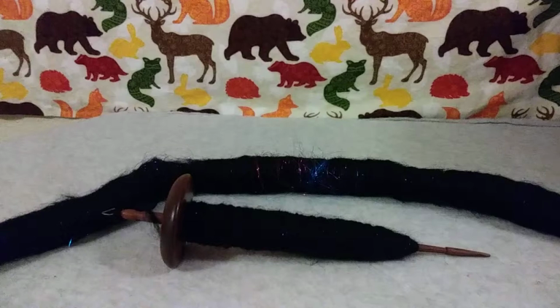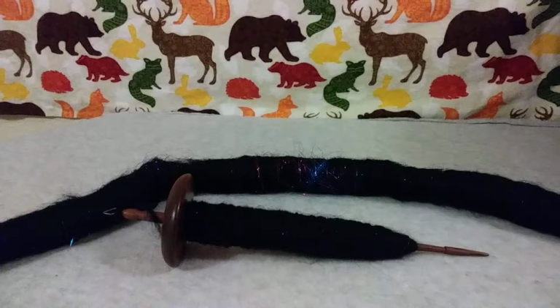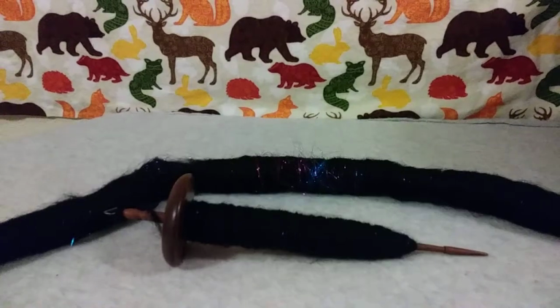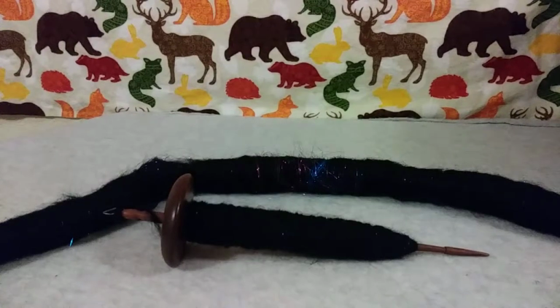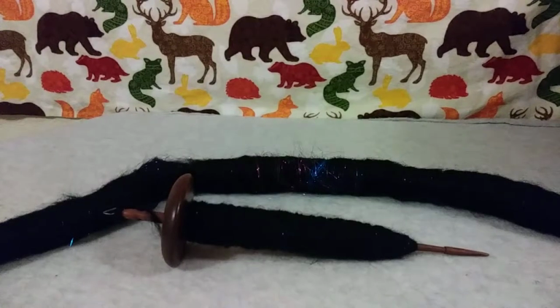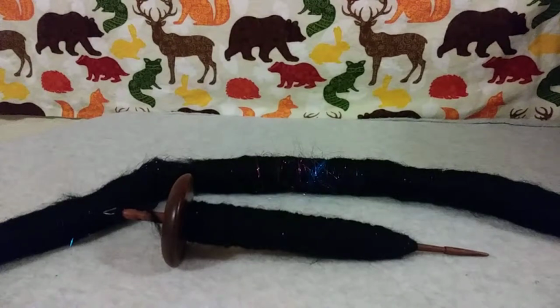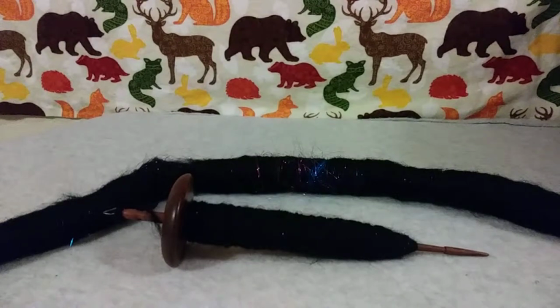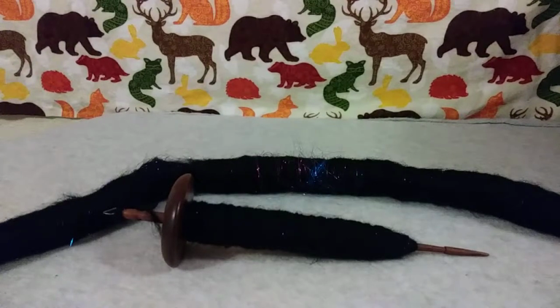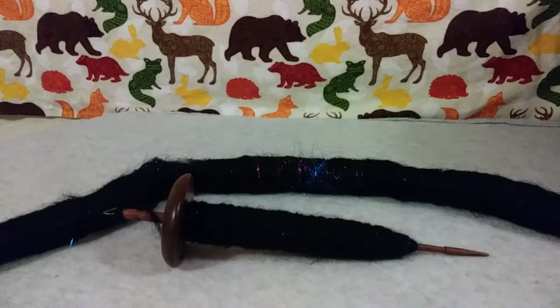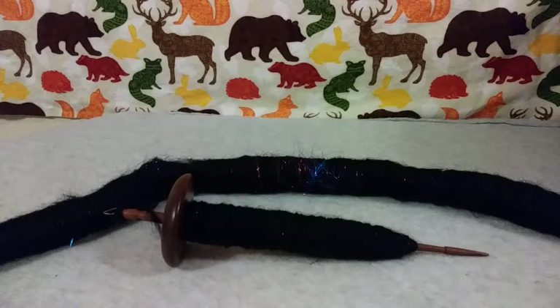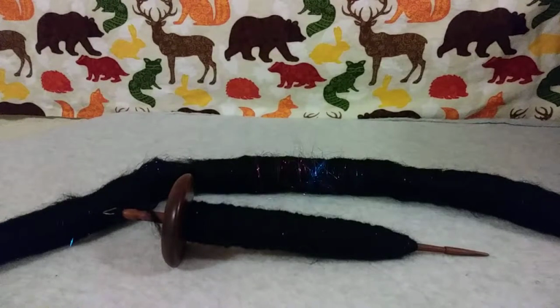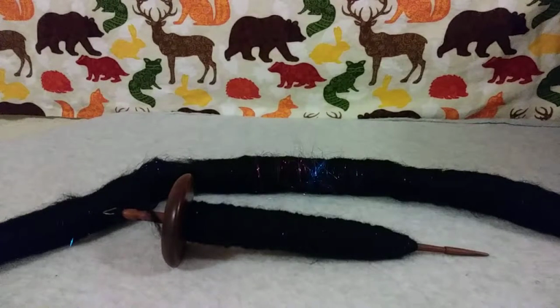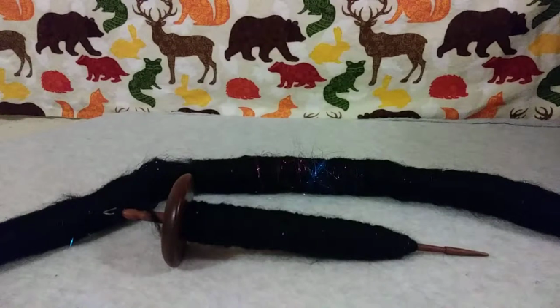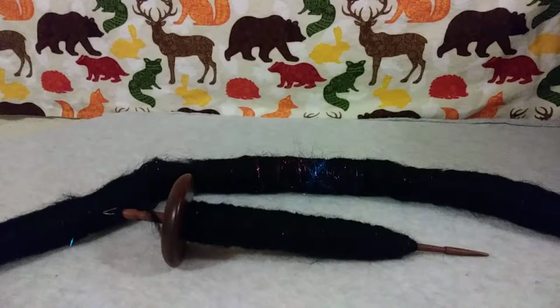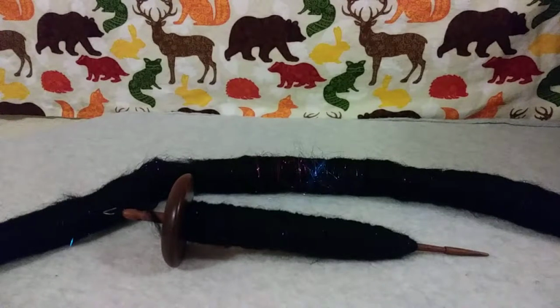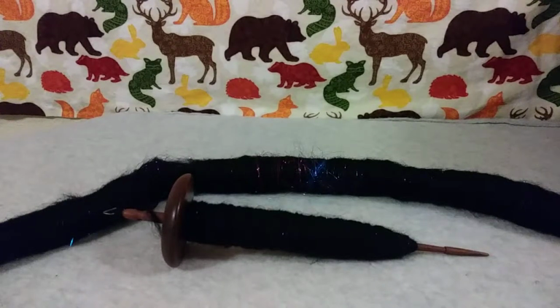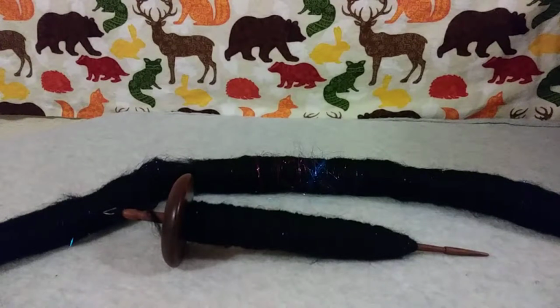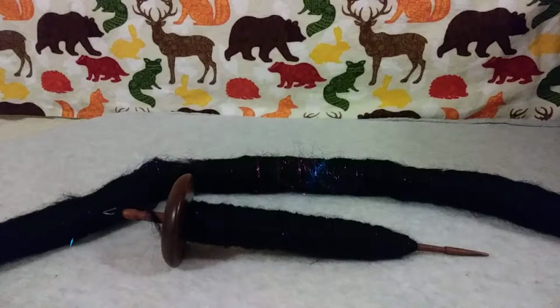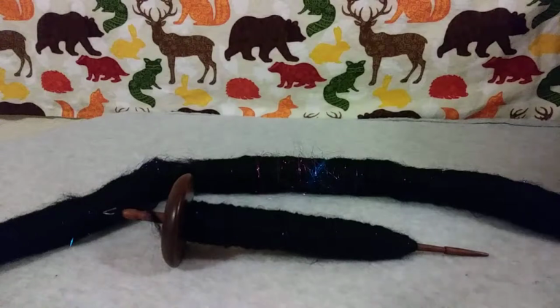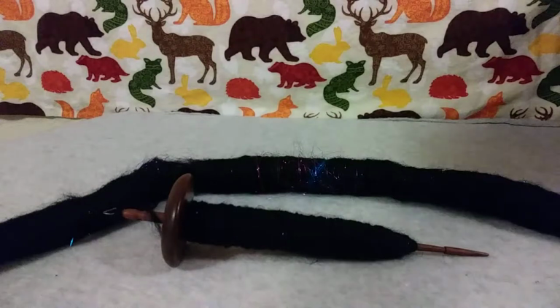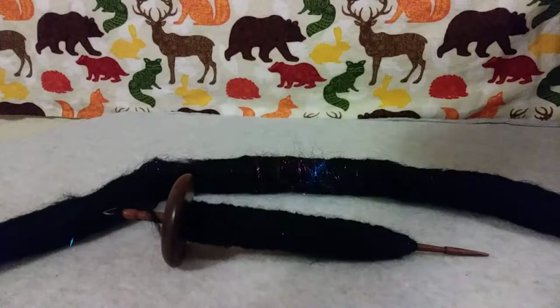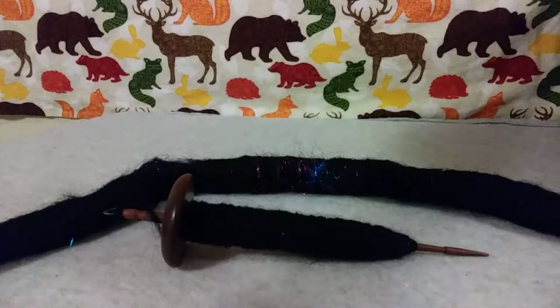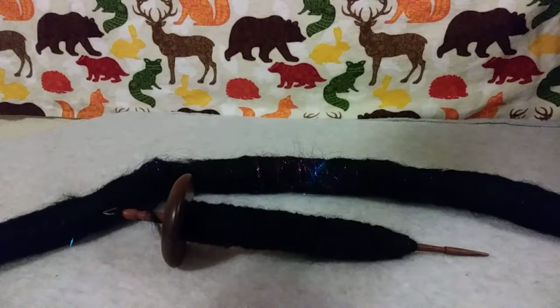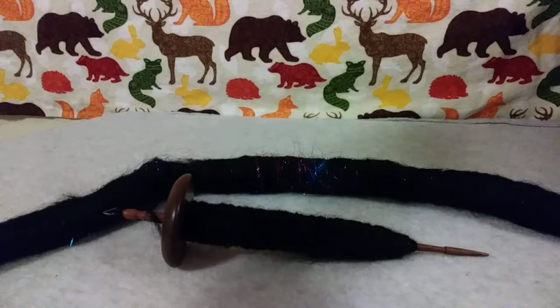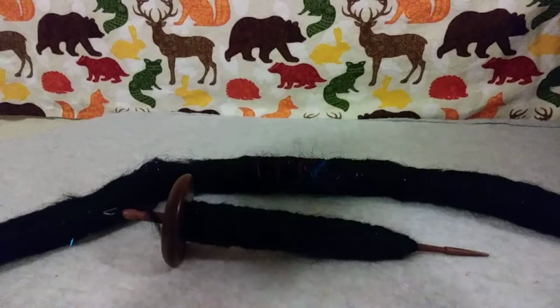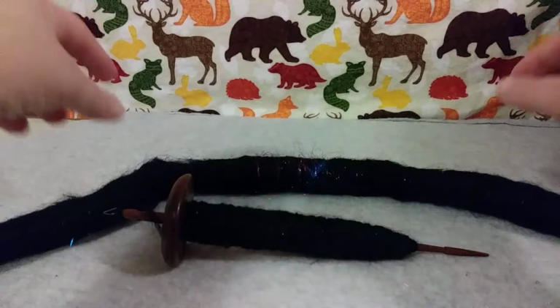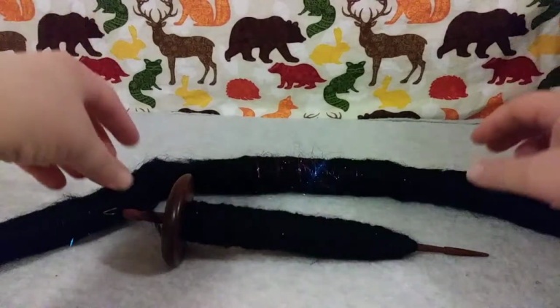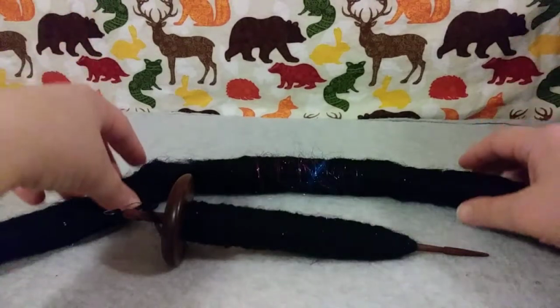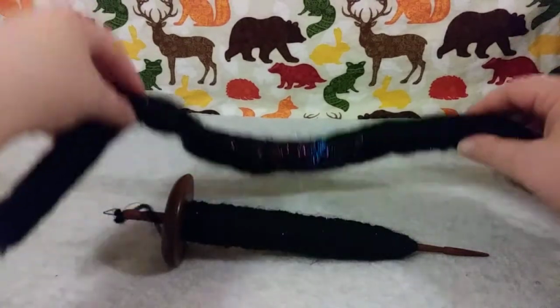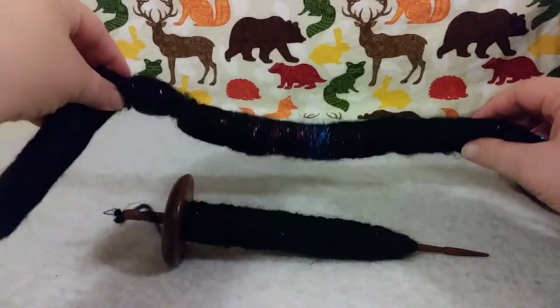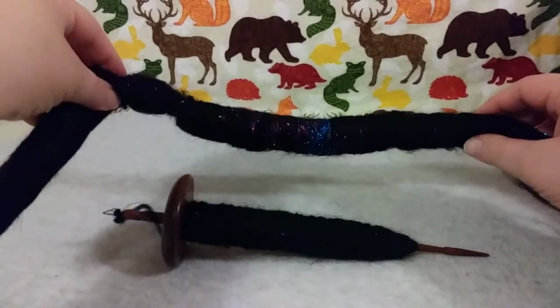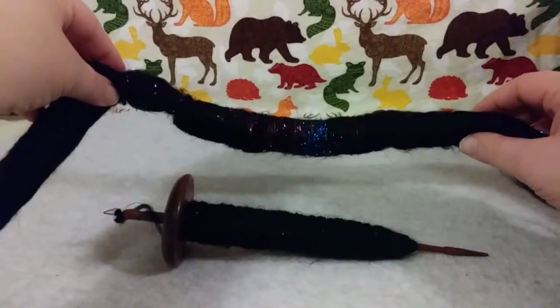Hello, welcome to Chunky Chick Yarn. My name is Brittany and today I am doing a quick vlog about Rolags.